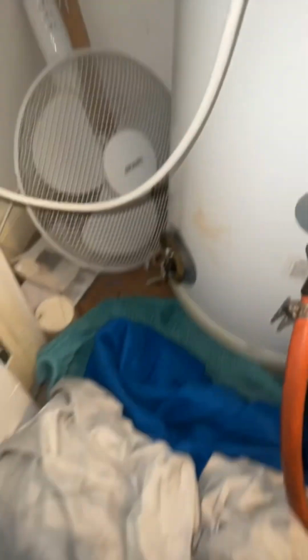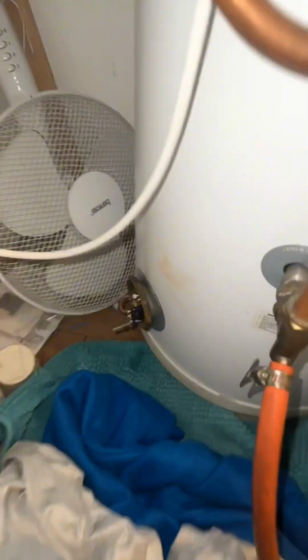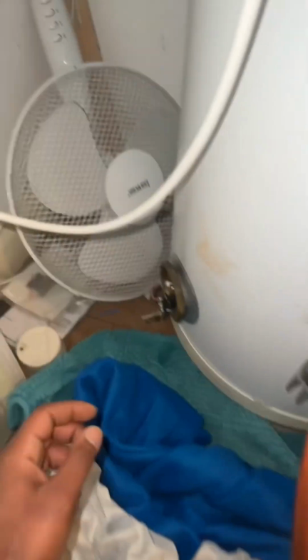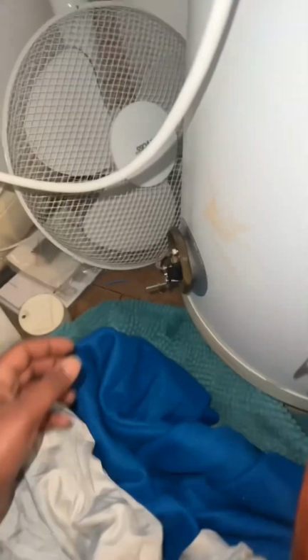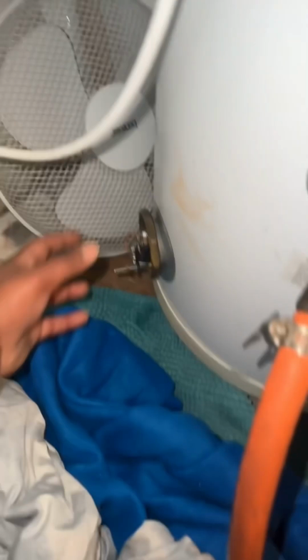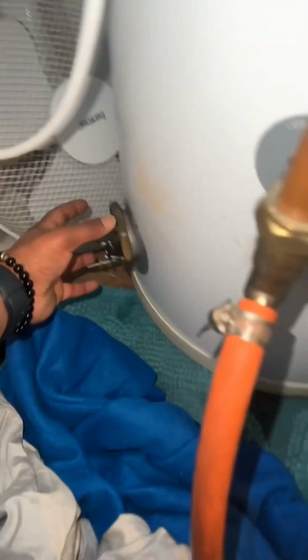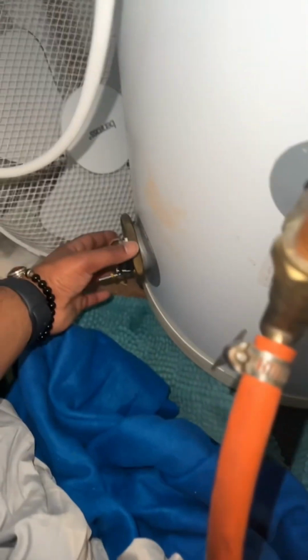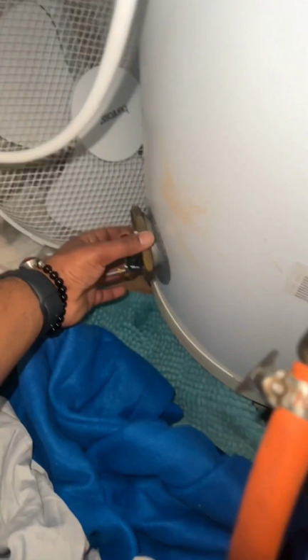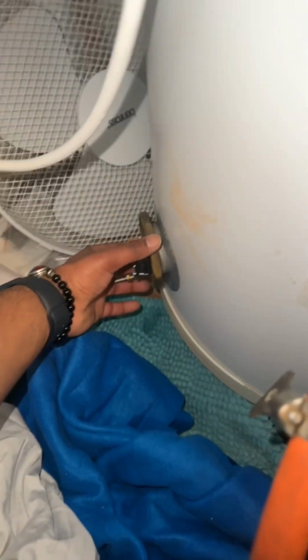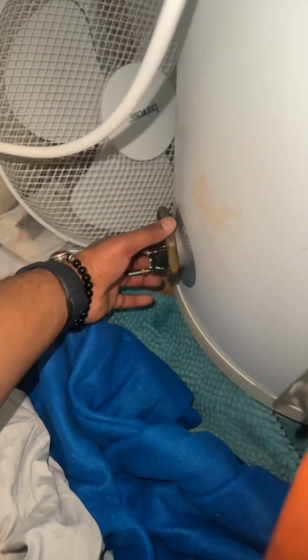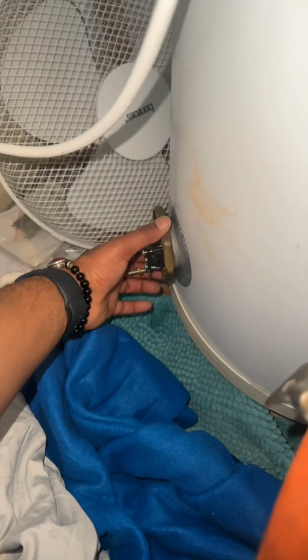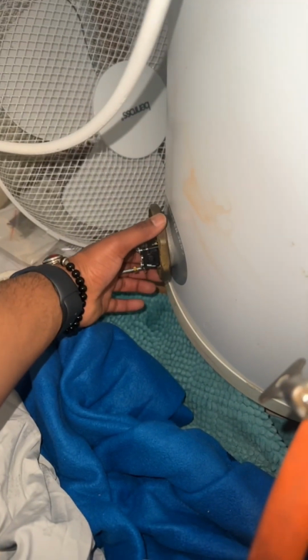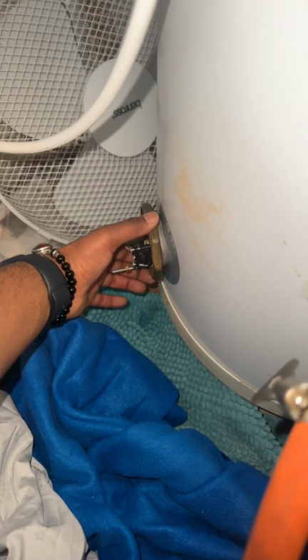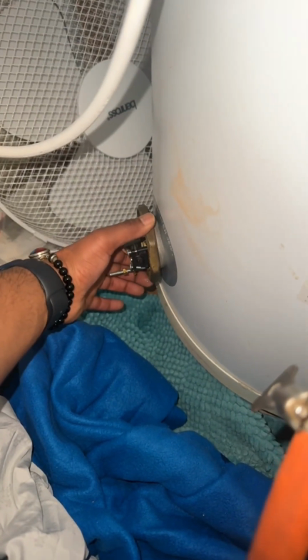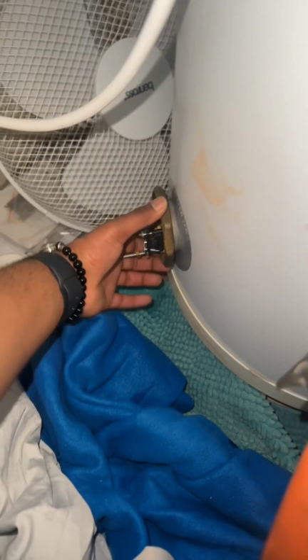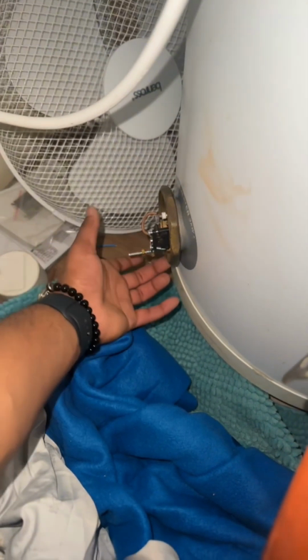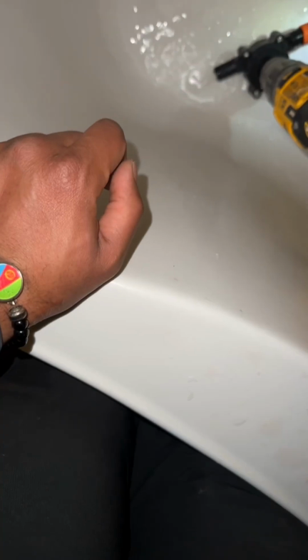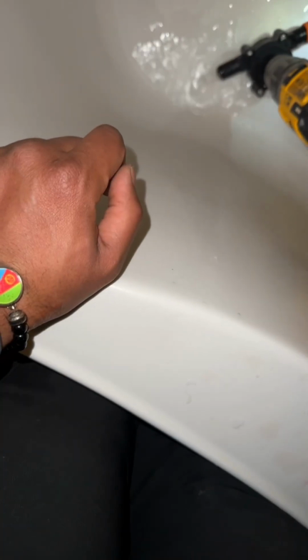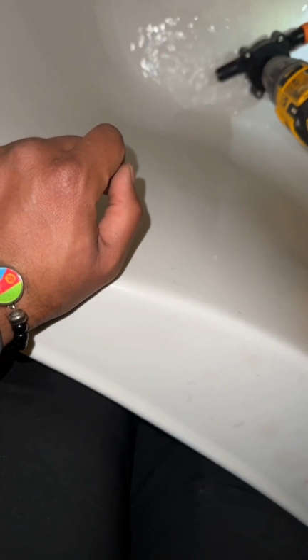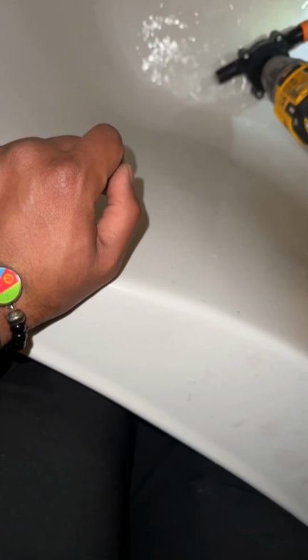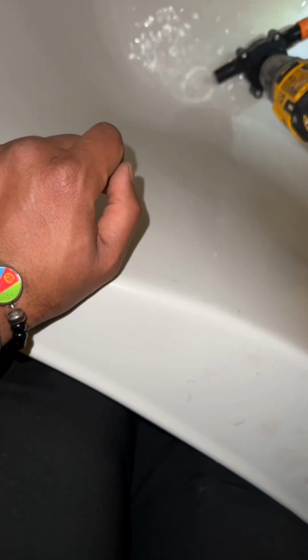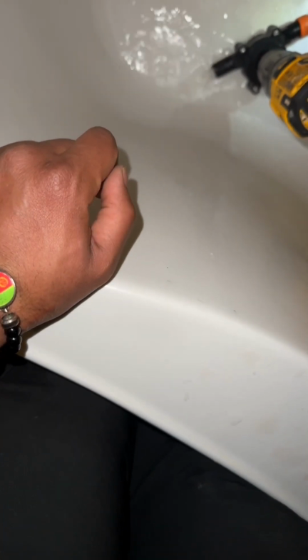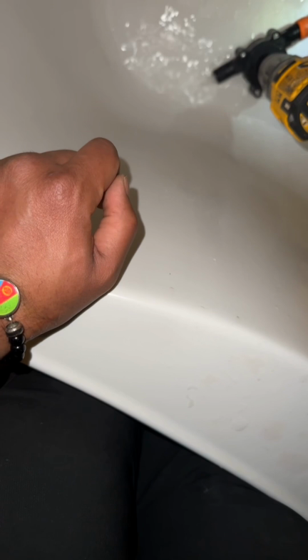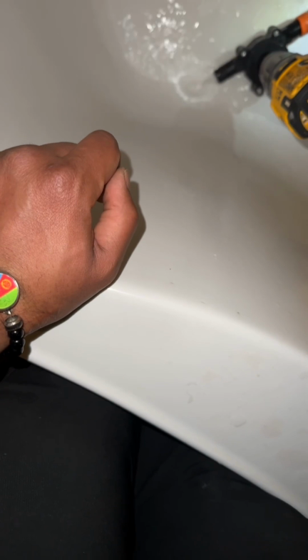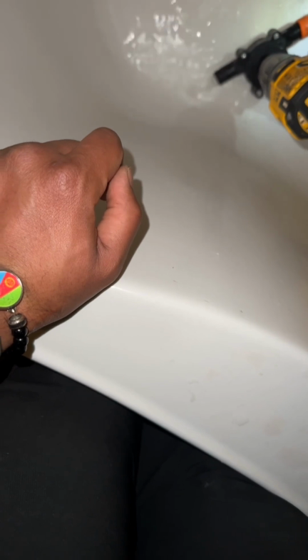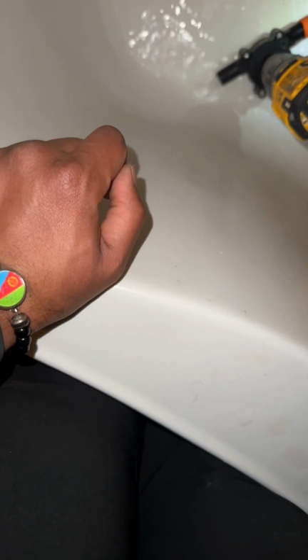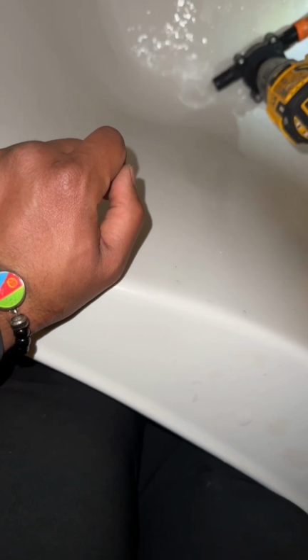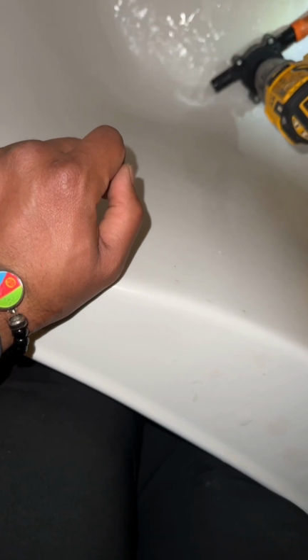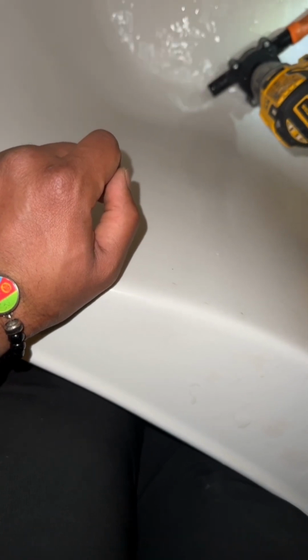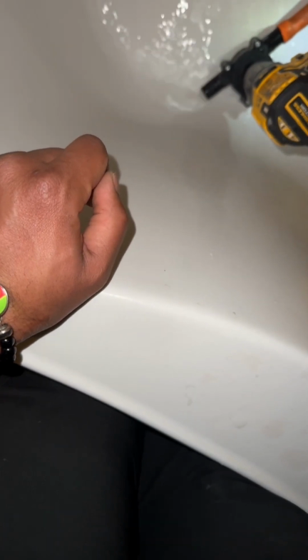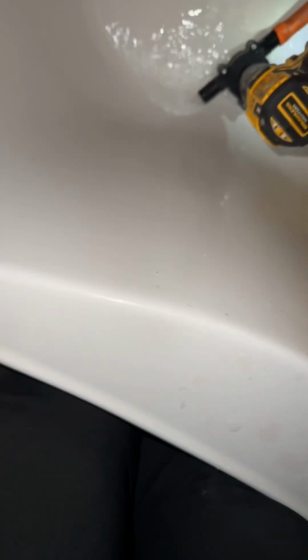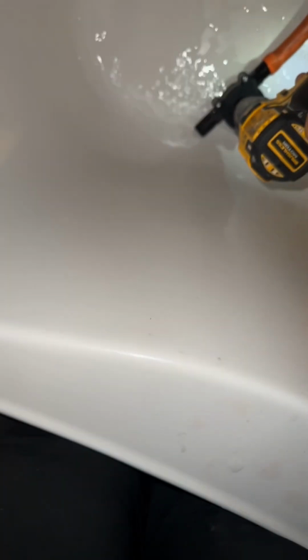Shout out to Timo for real — I bought myself a drill pump that helped me speed up the draining process.